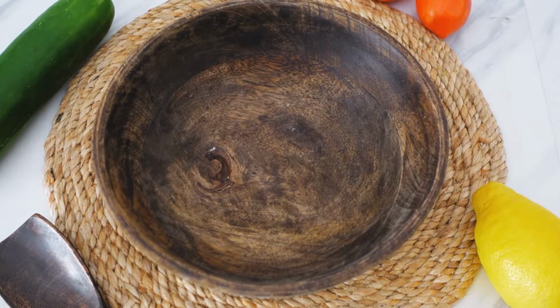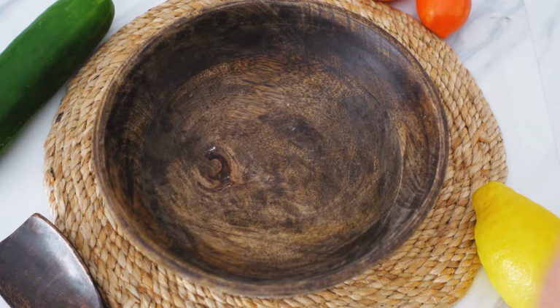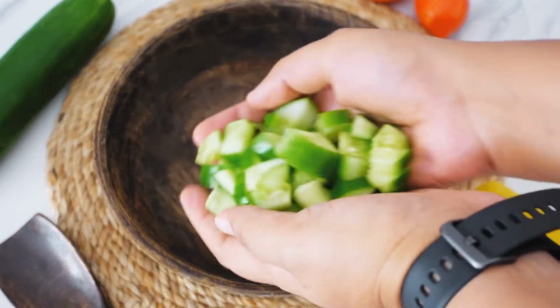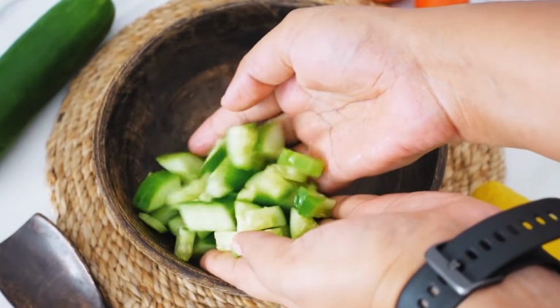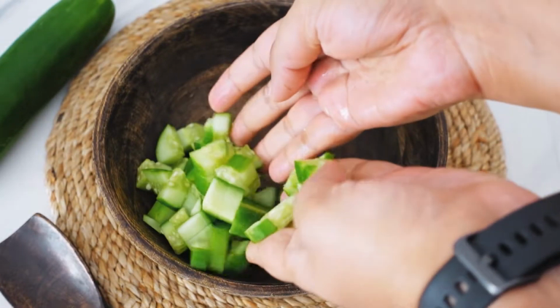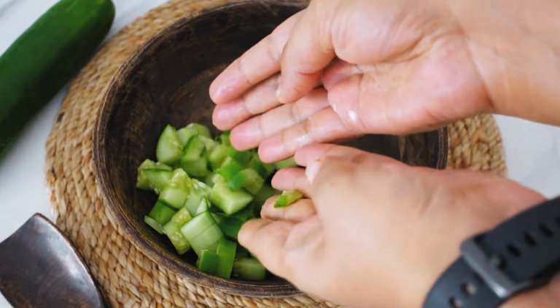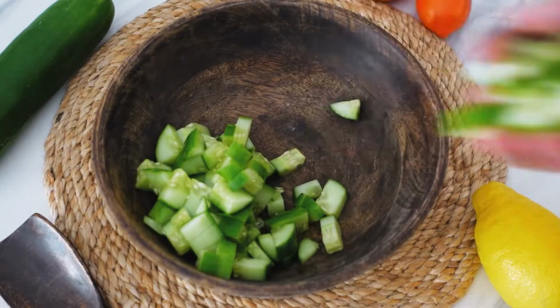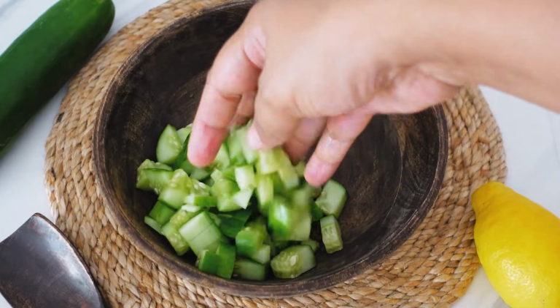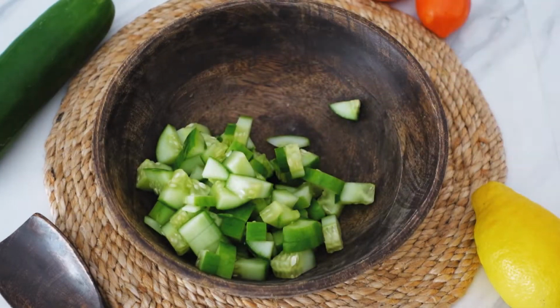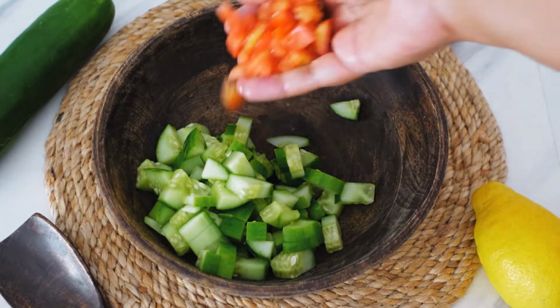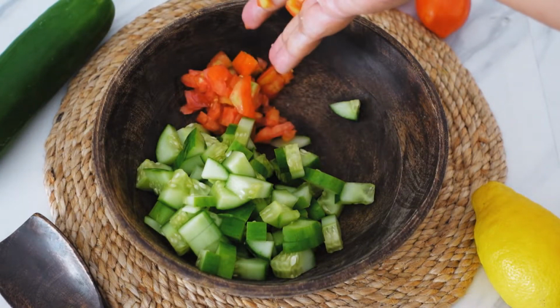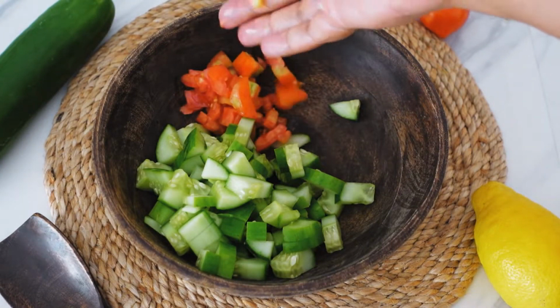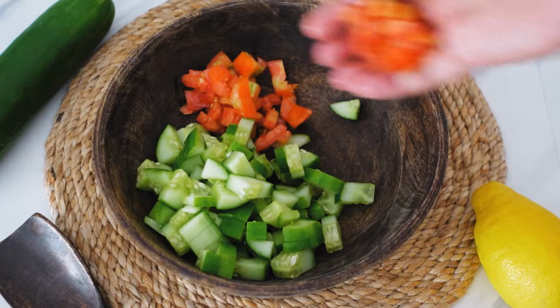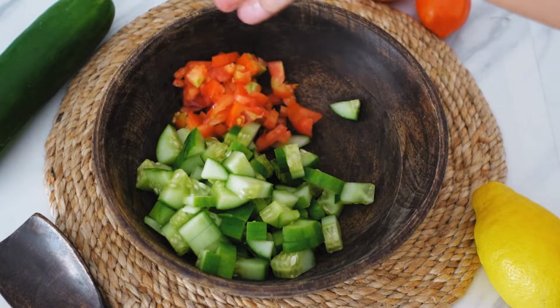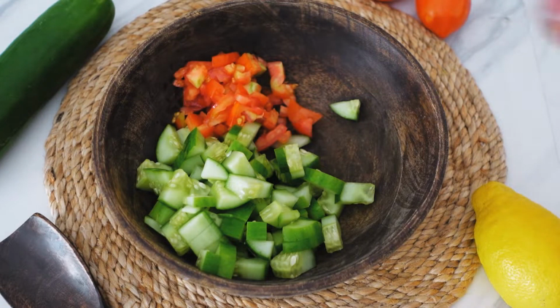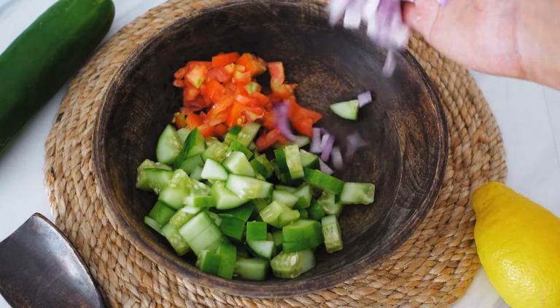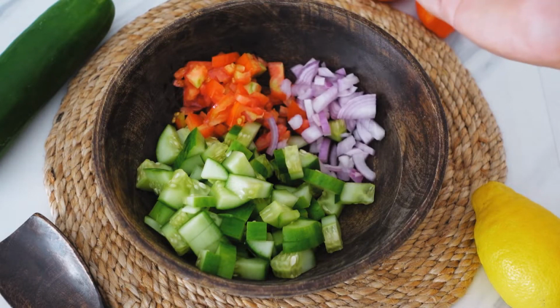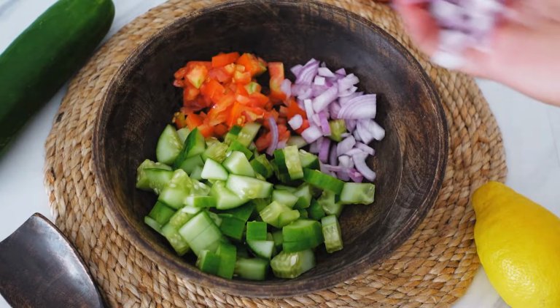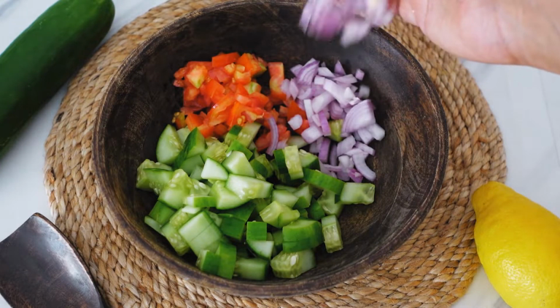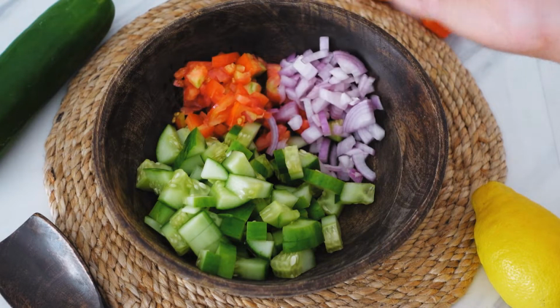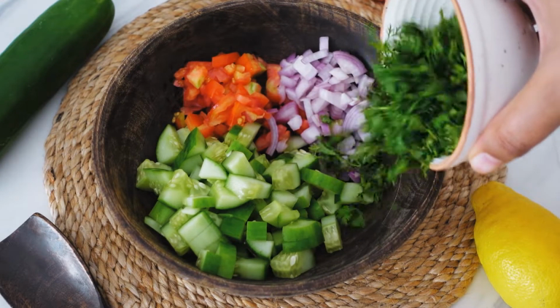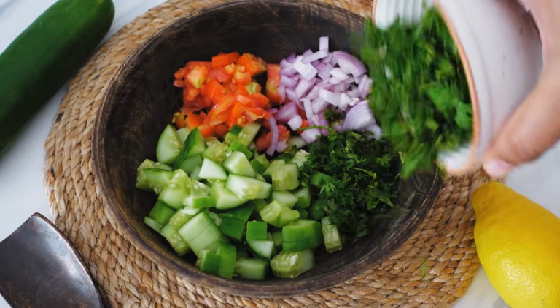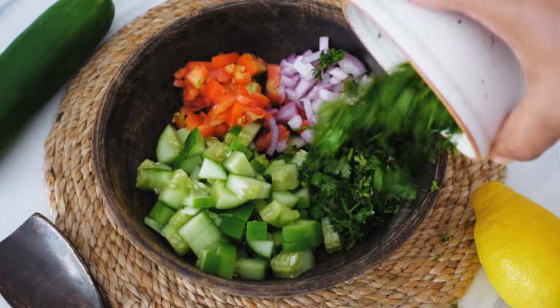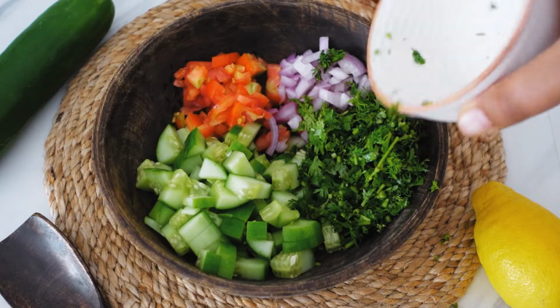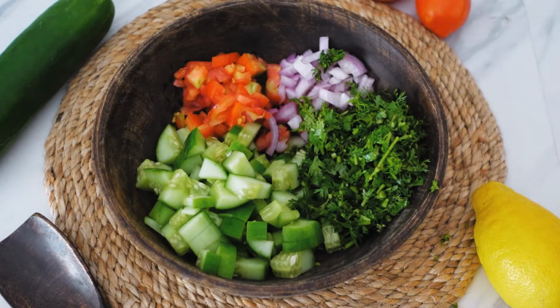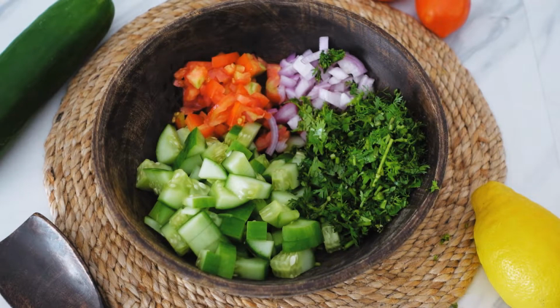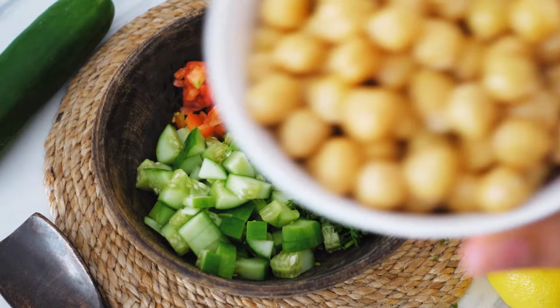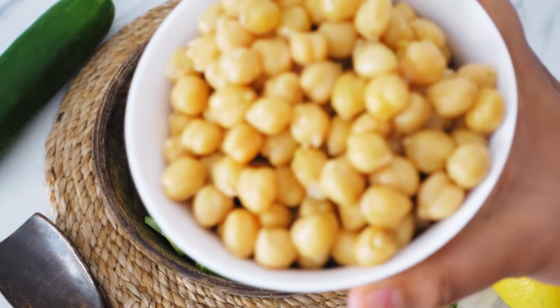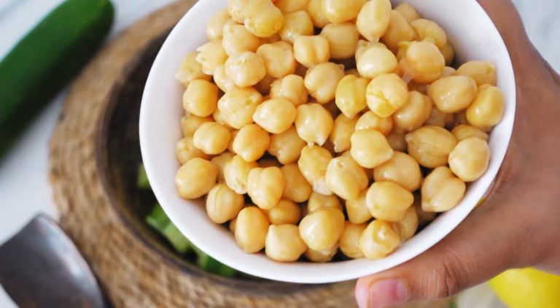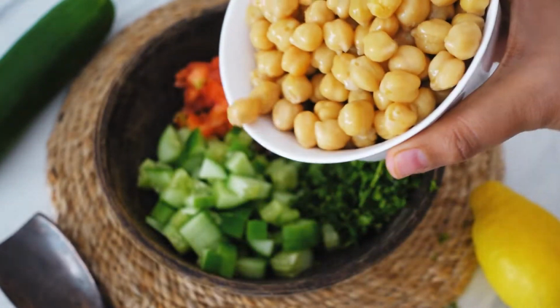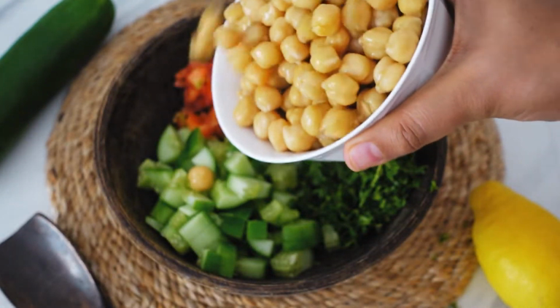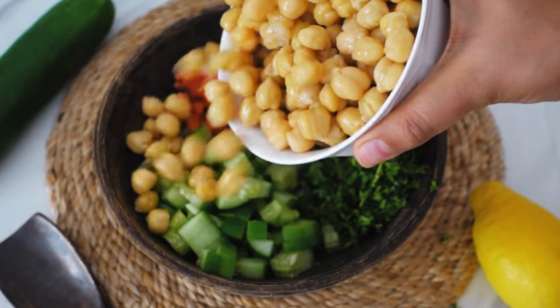We will take all the veggies in the bowl. Now we add 1.5 cups of boiled chickpea pieces.